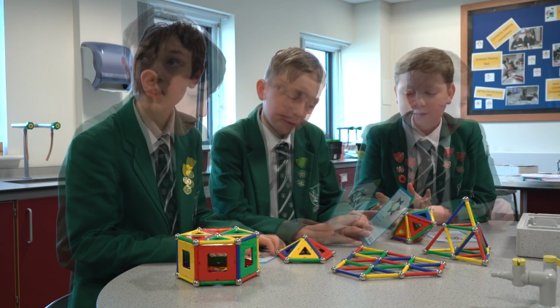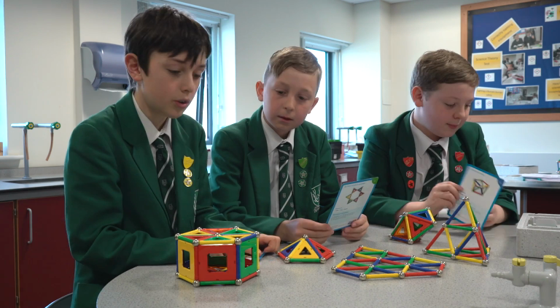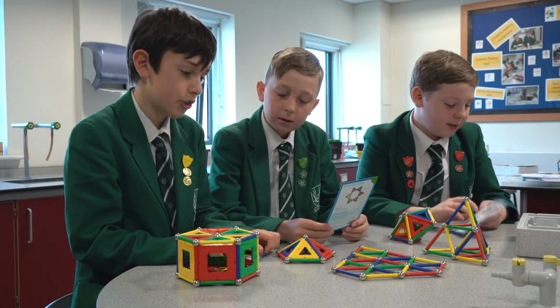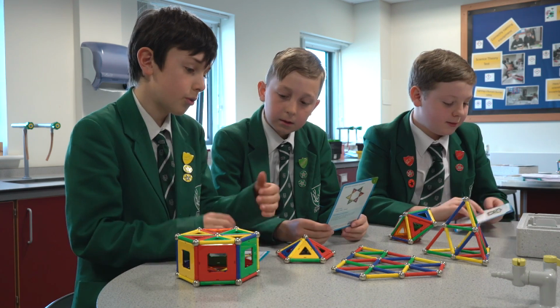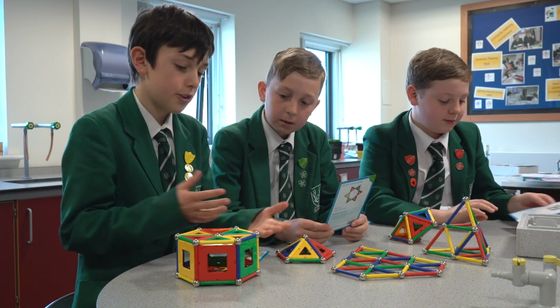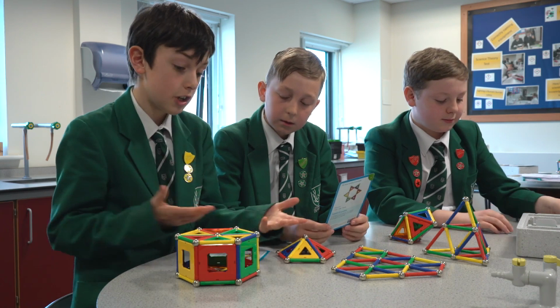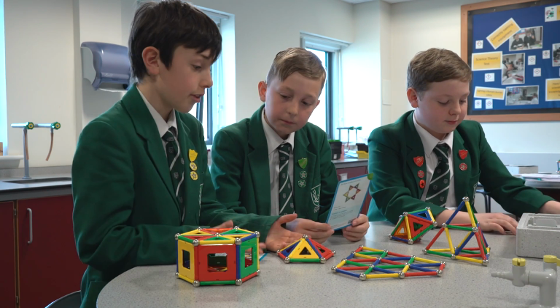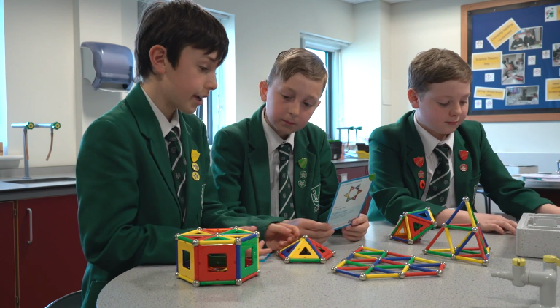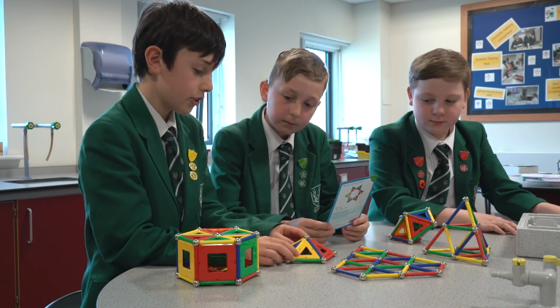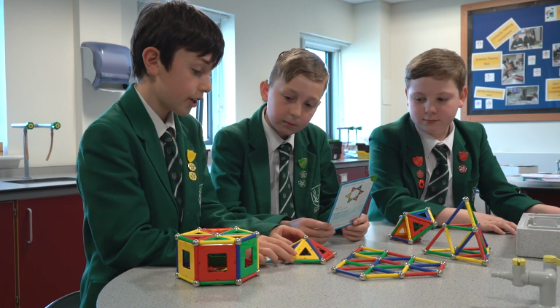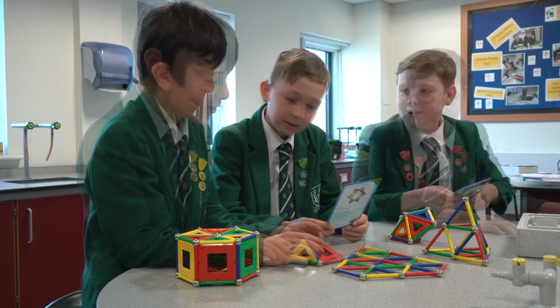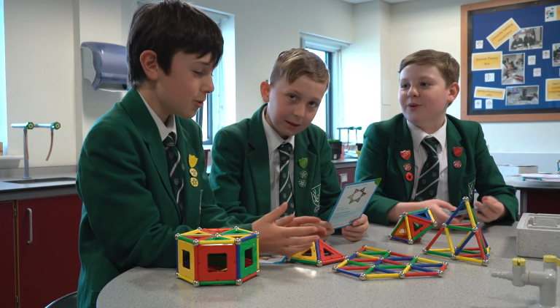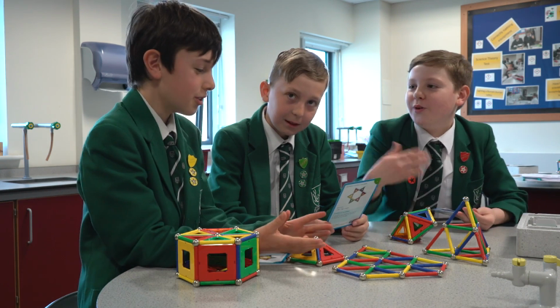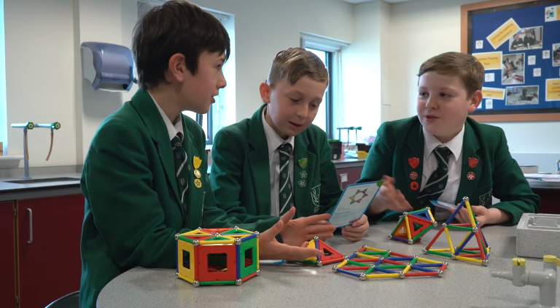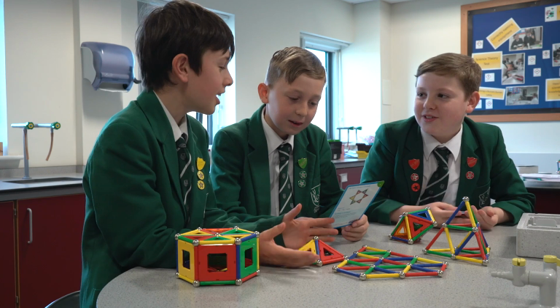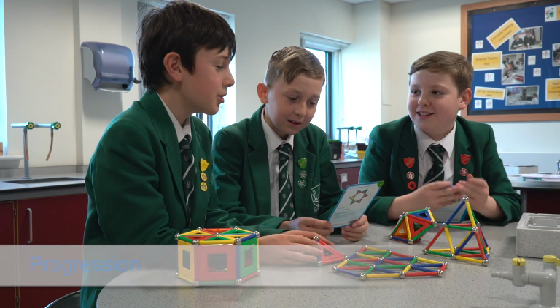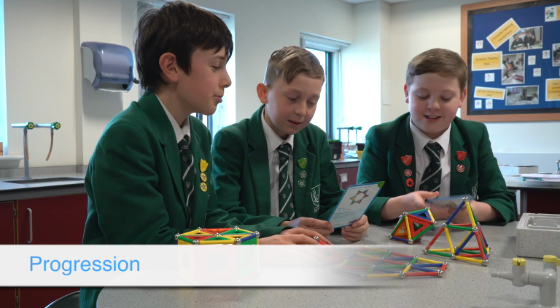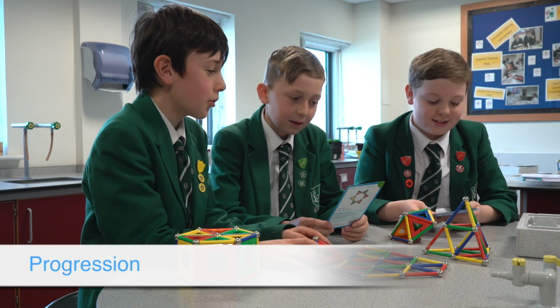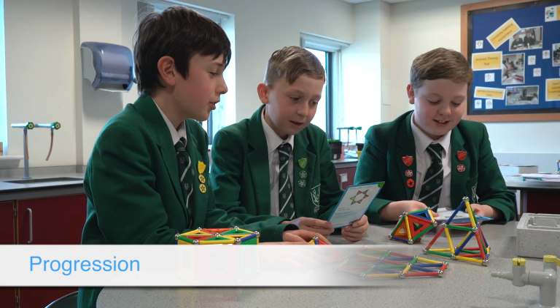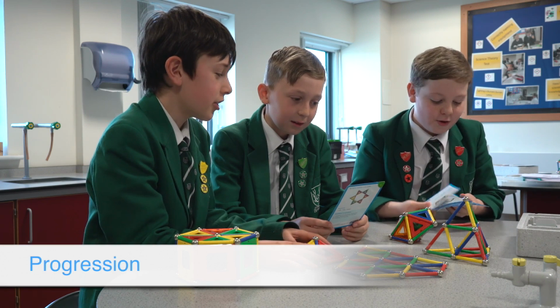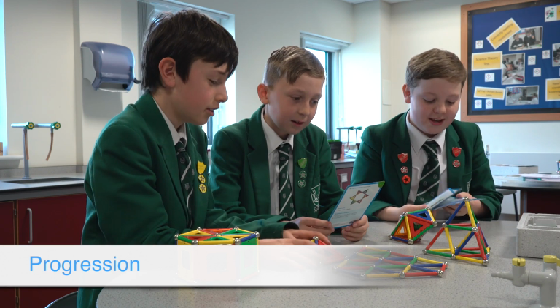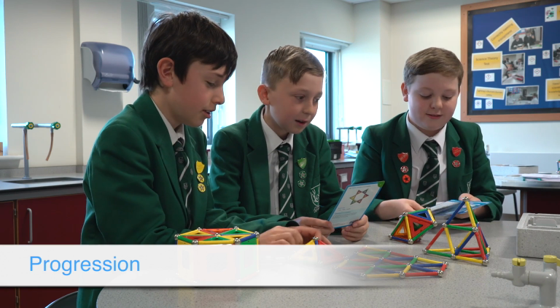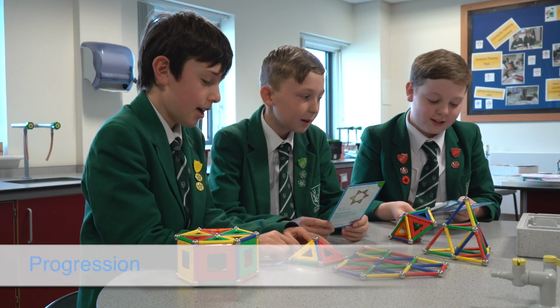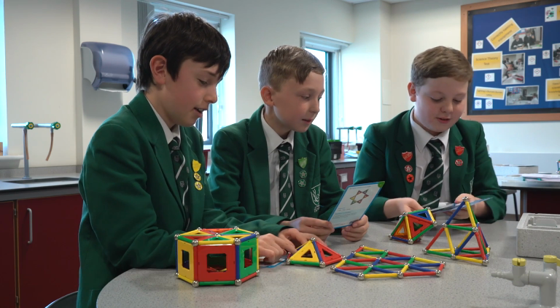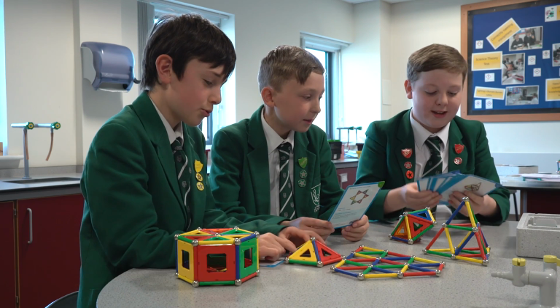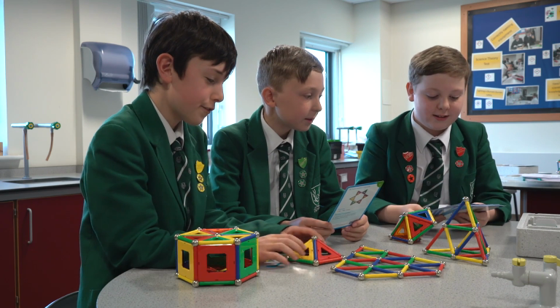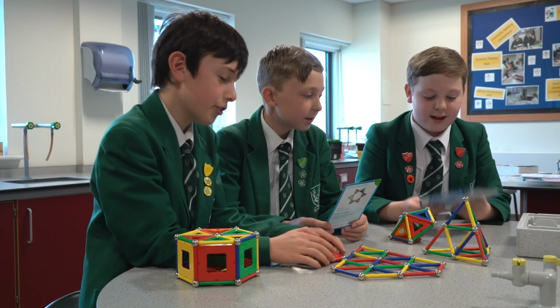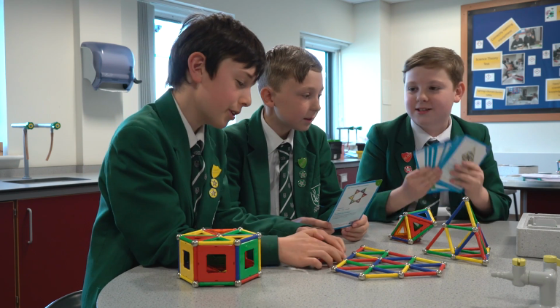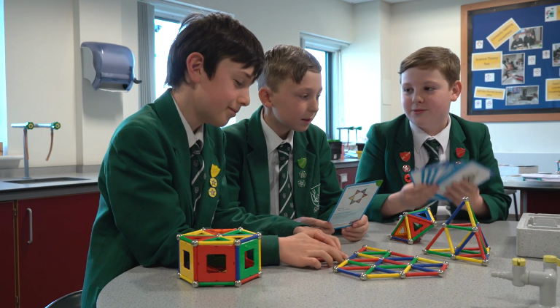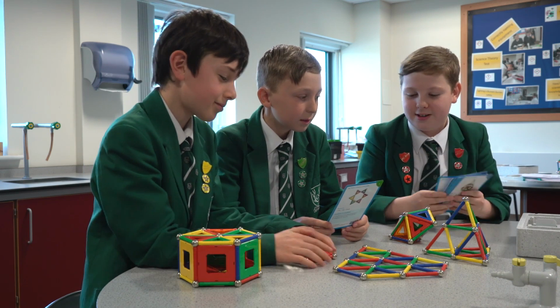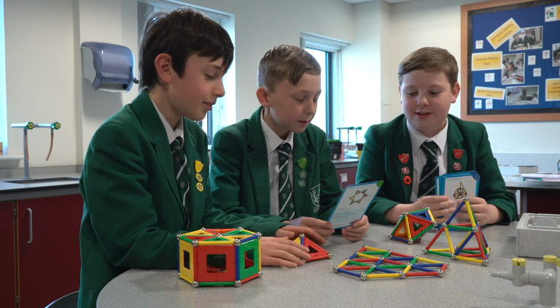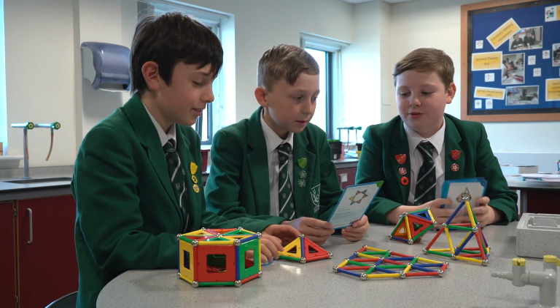When you finish one thing it's like you want to move on to the next thing, because there are so many things that you can make. It's really fun.